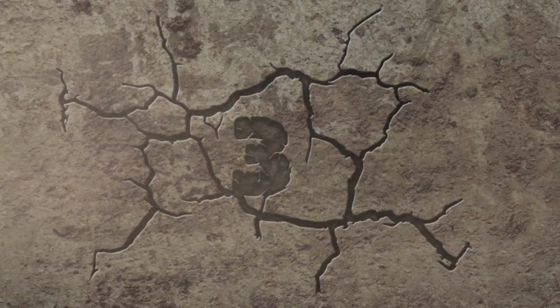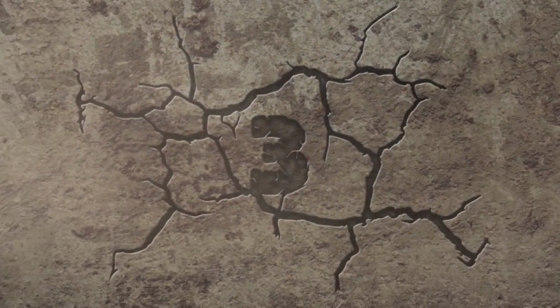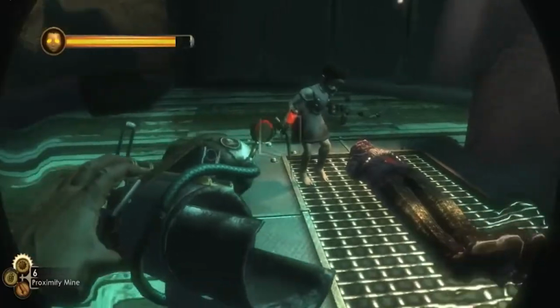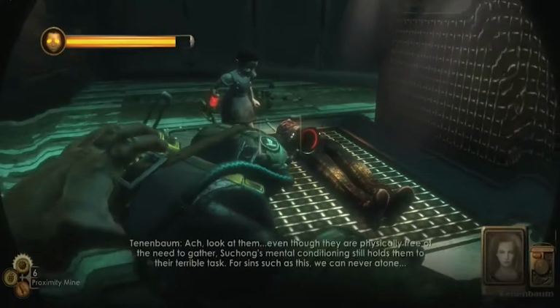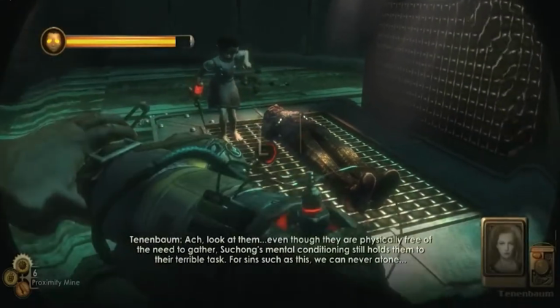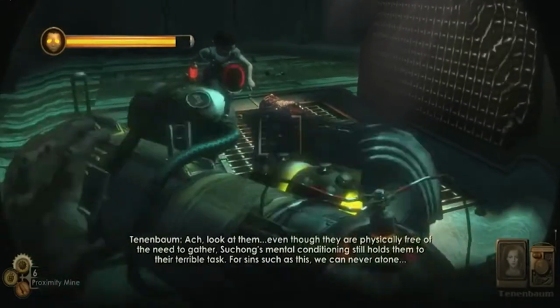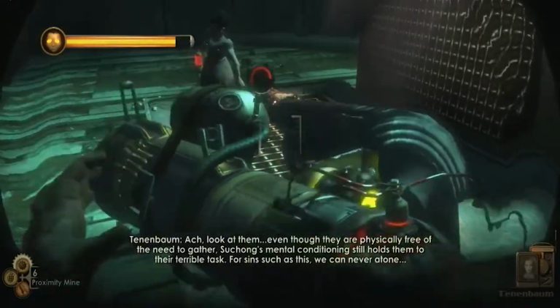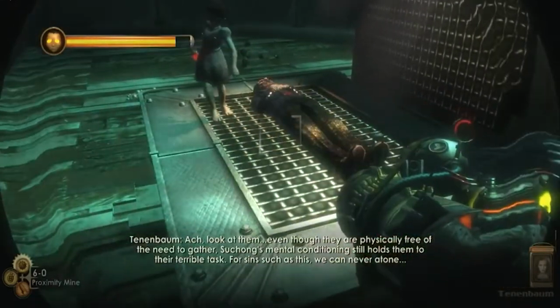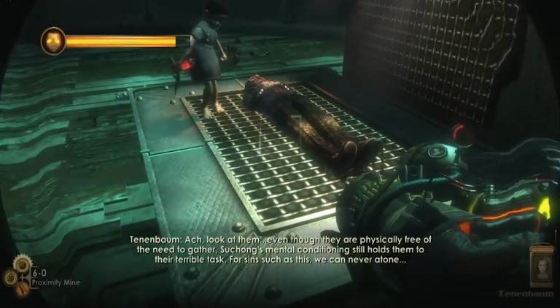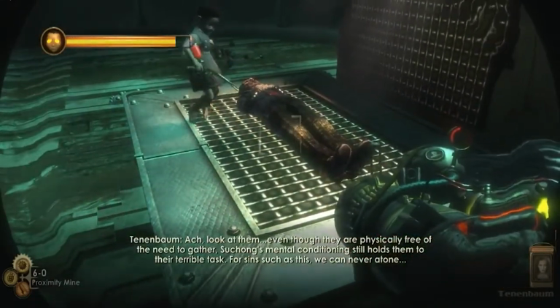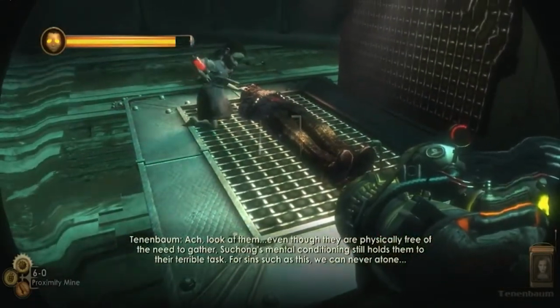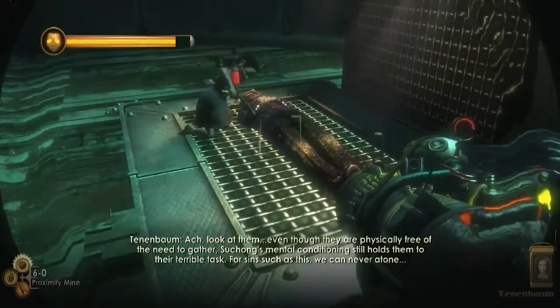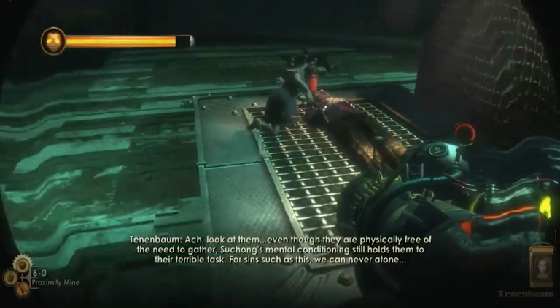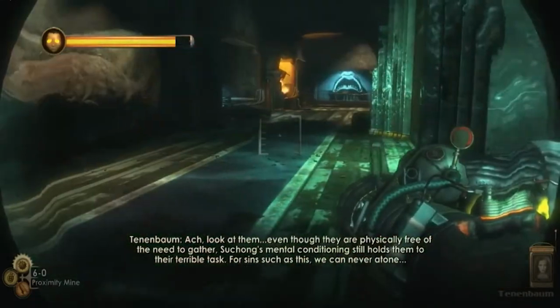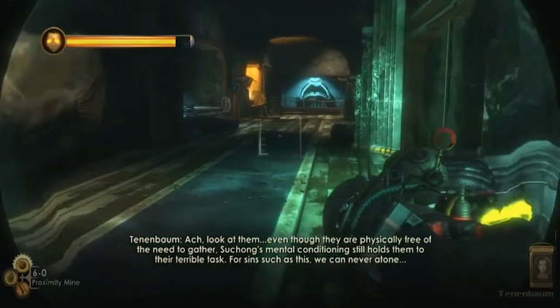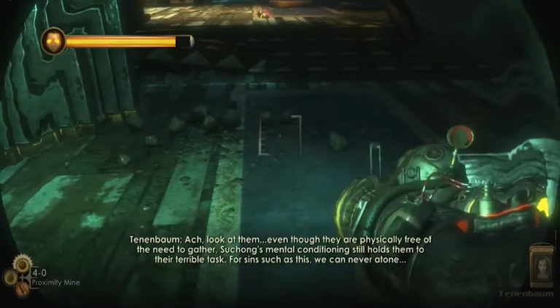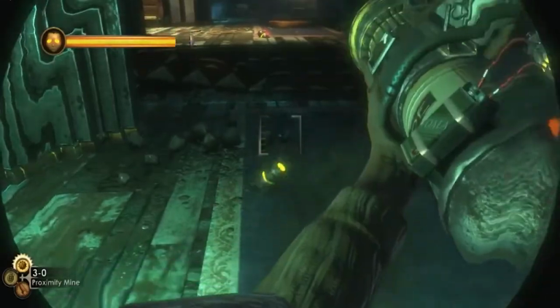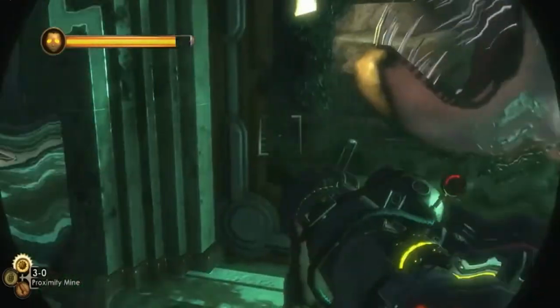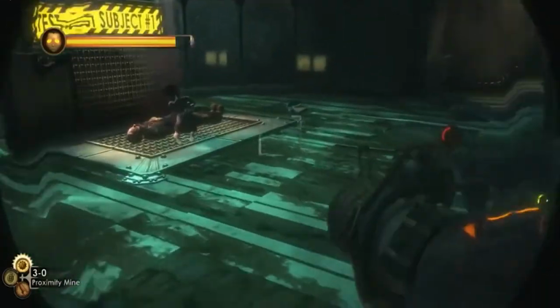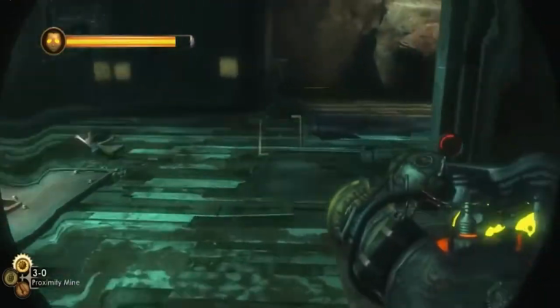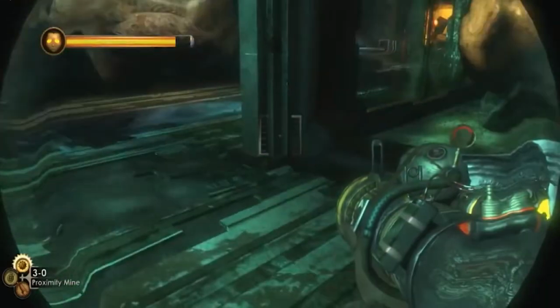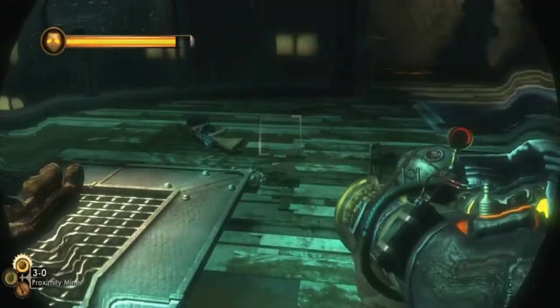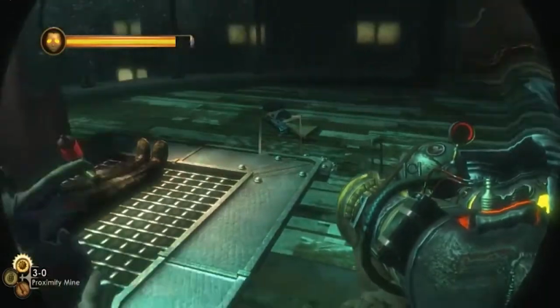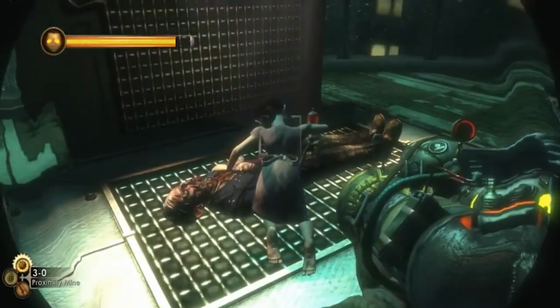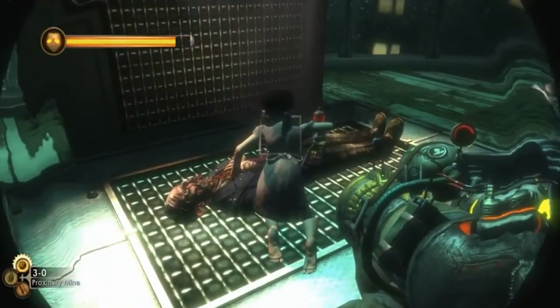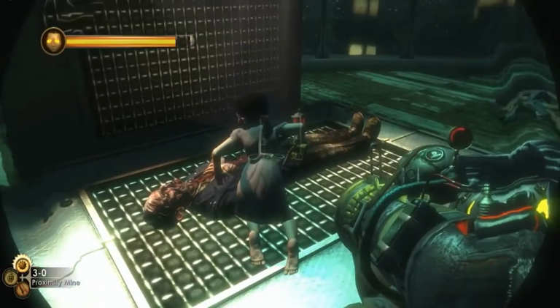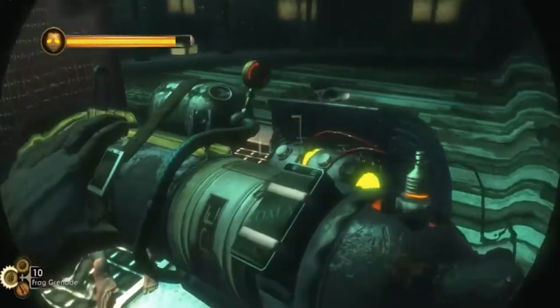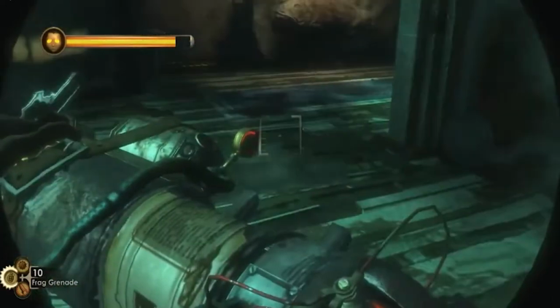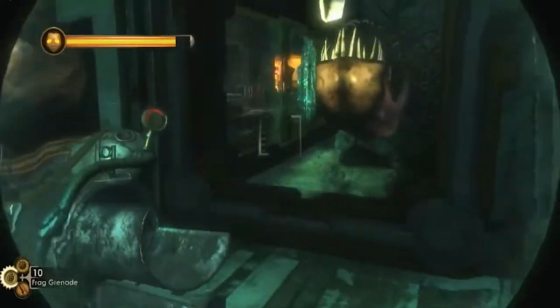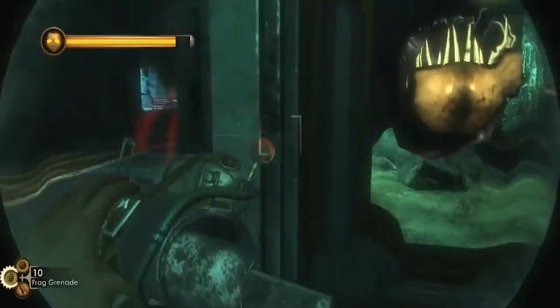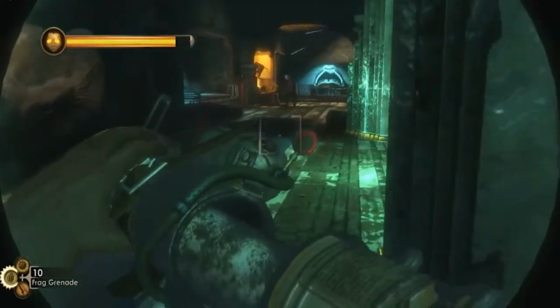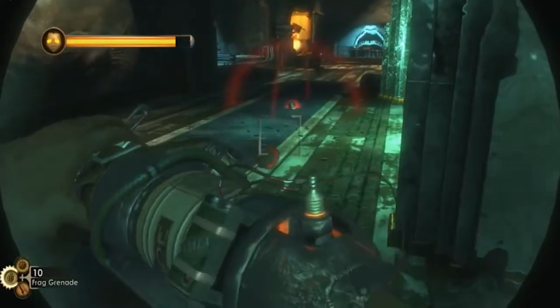In Bioshock, players have to protect one of the Little Sisters as she collects ADAM from corpses around Rapture. Little Sisters are known to be powerful and can take large amounts of damage. However, the one you're paired with is conveniently frail and dies almost instantly when attacked.